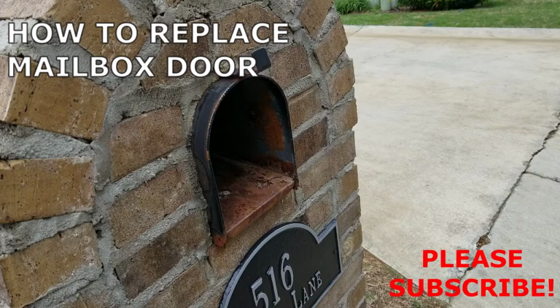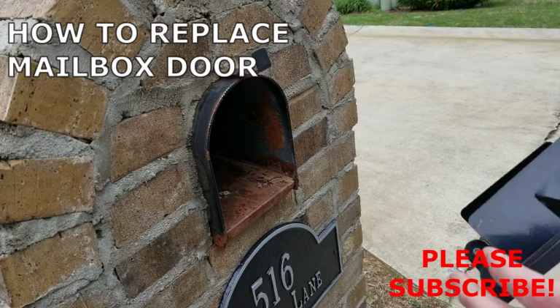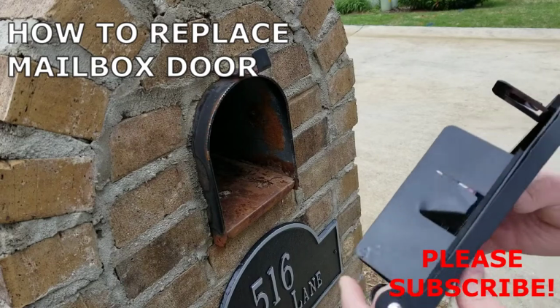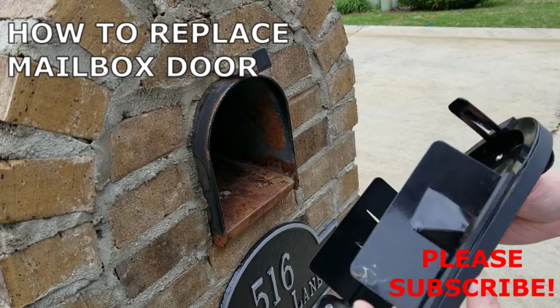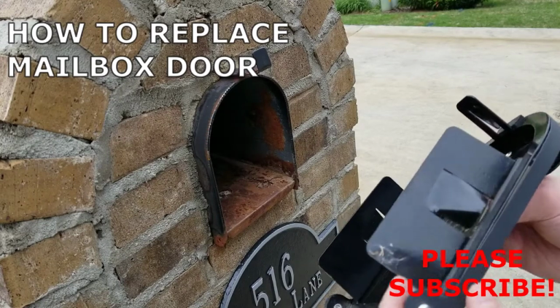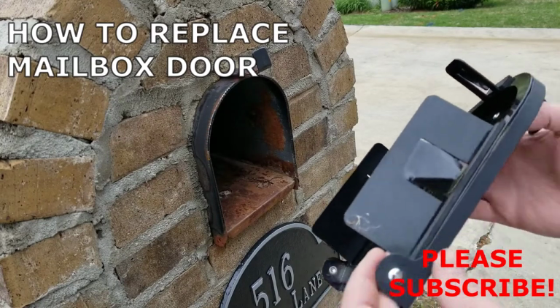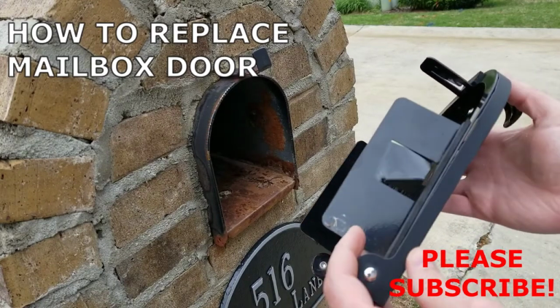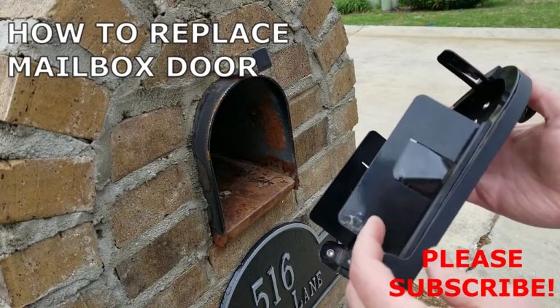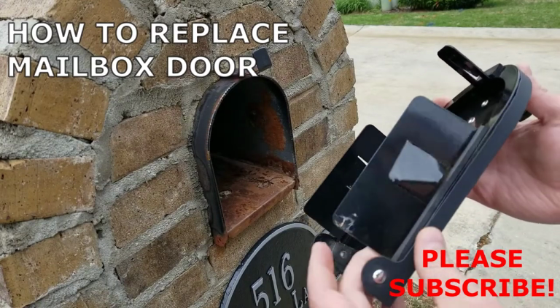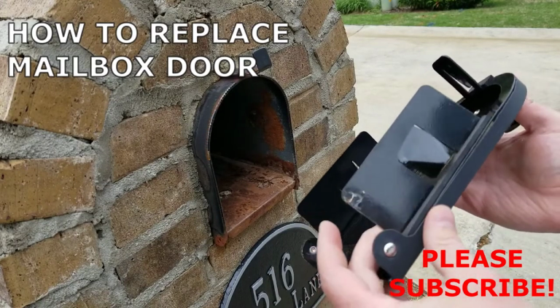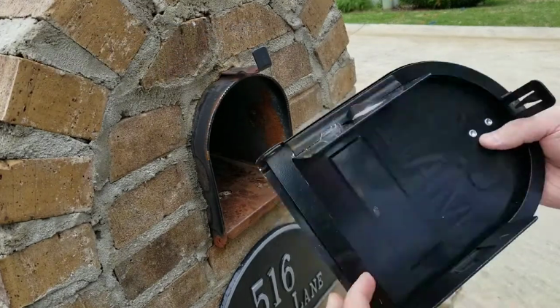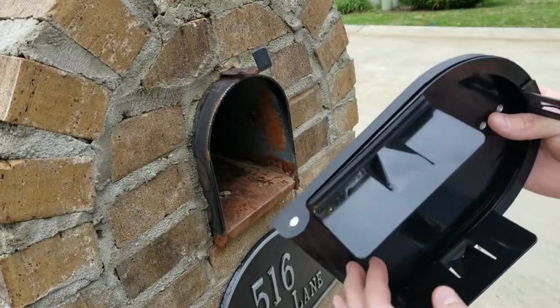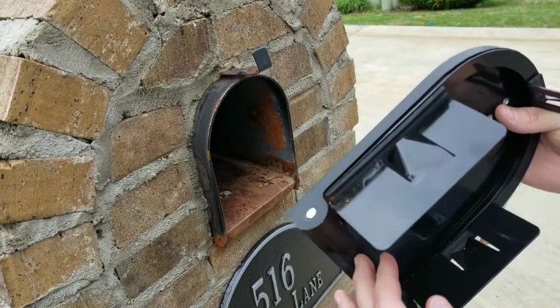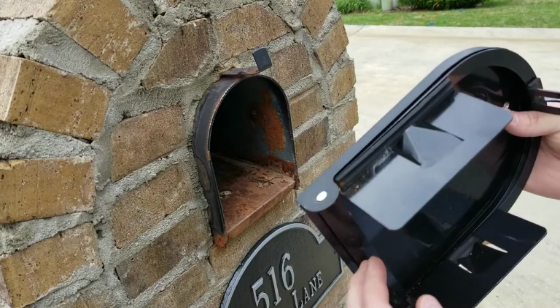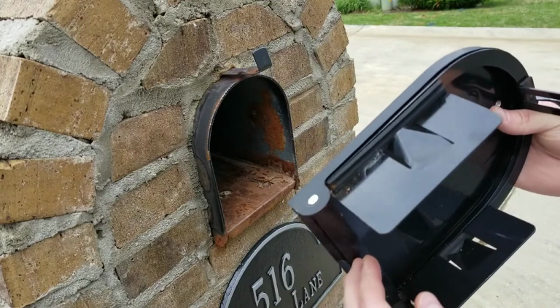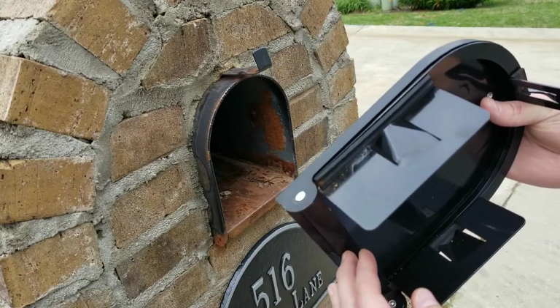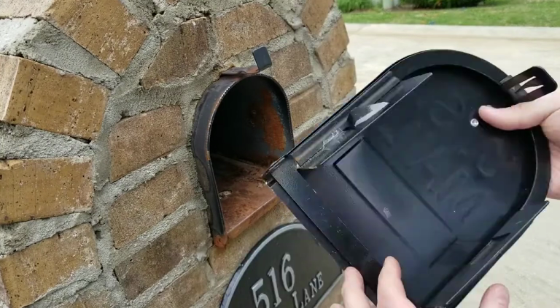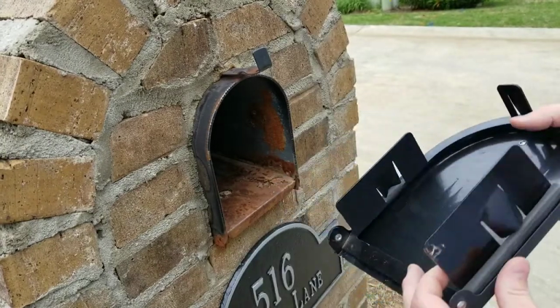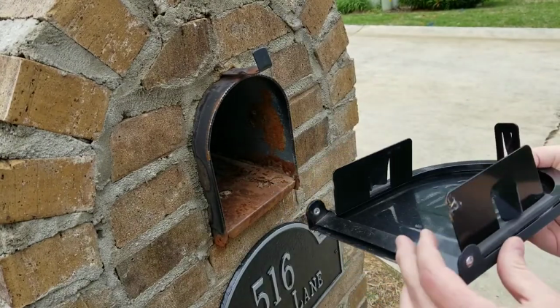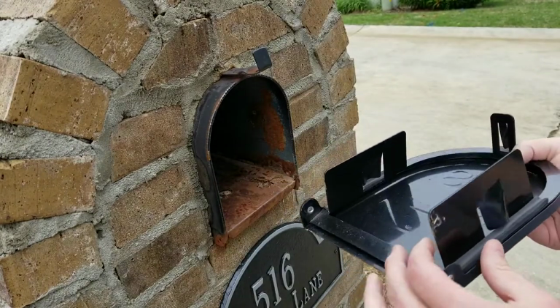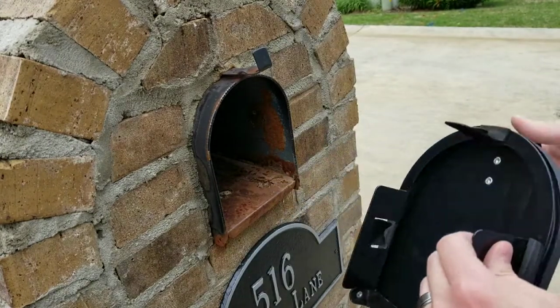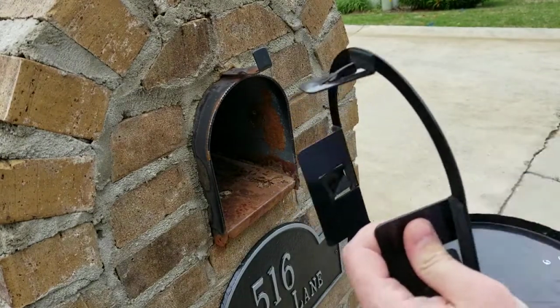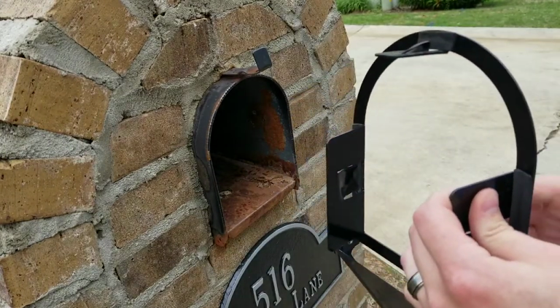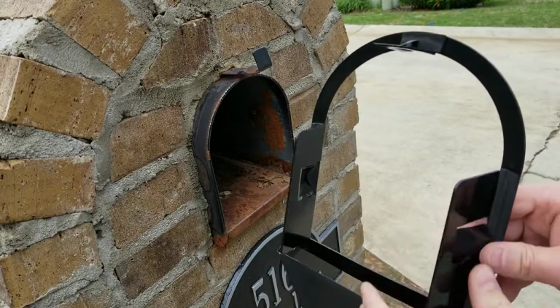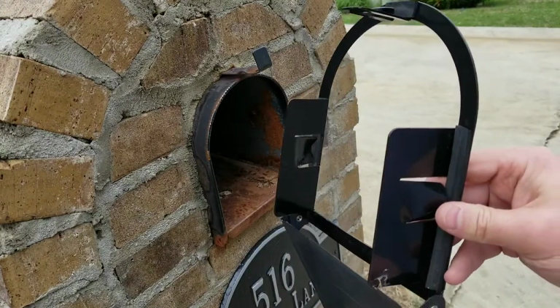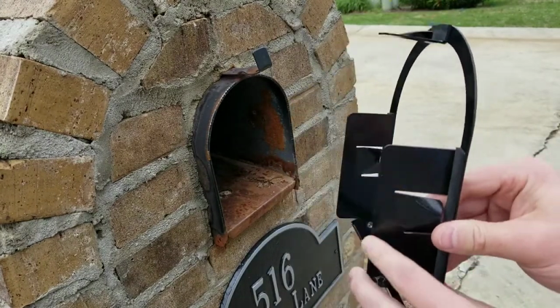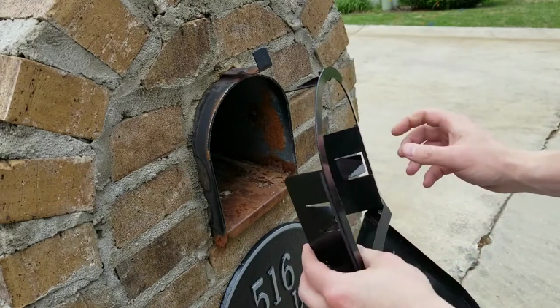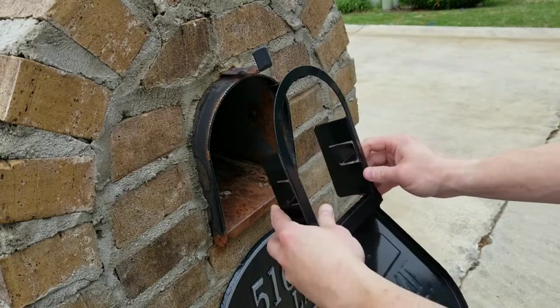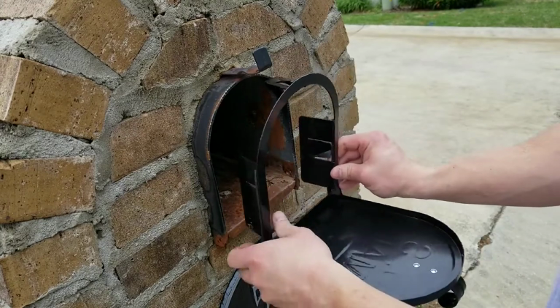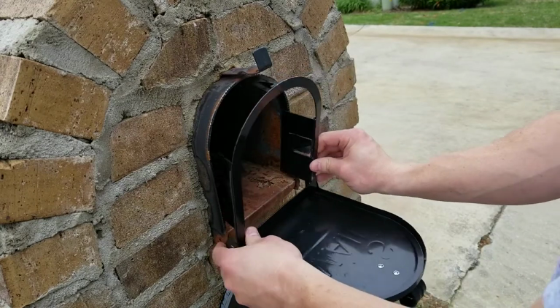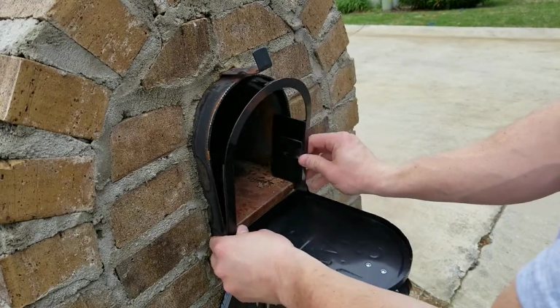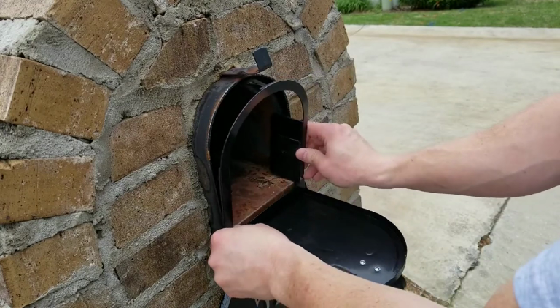This video is going to show you how to replace your mailbox door. It's all rusted out and broken. I got this mailbox door off of Amazon. It's from a company called Bayshore Mailbox Company. I'll post a link in the description.